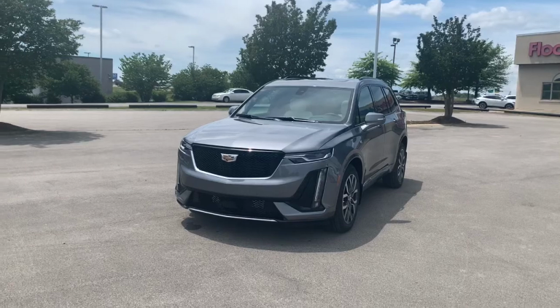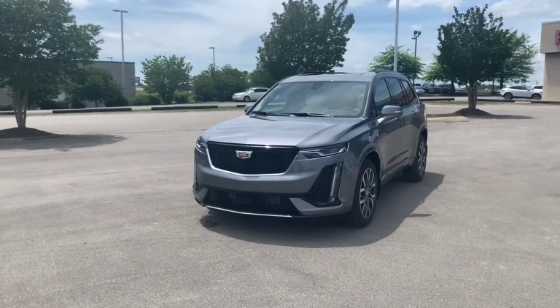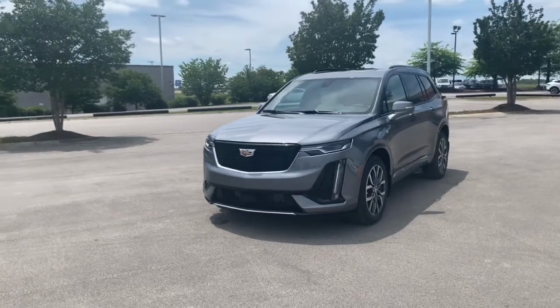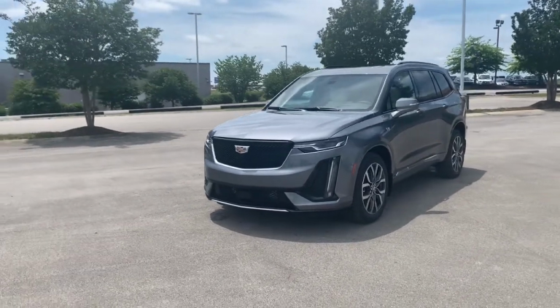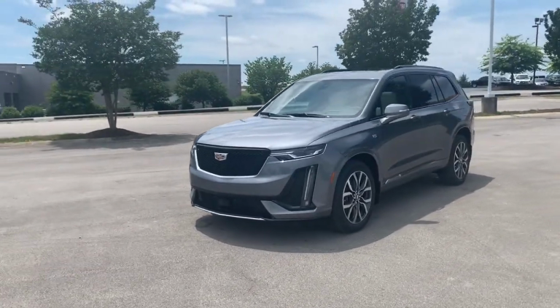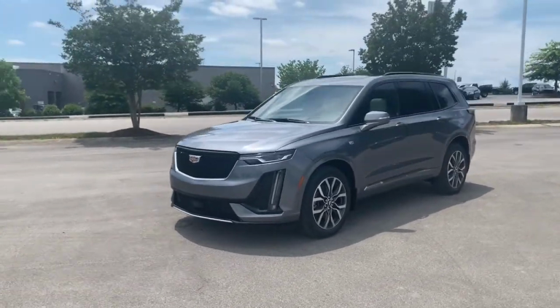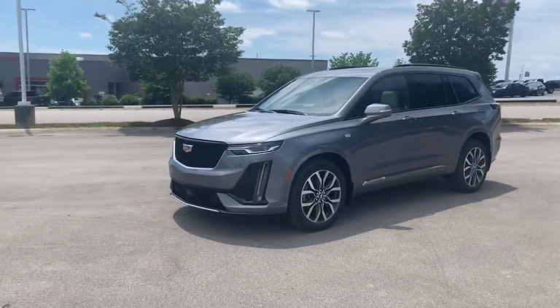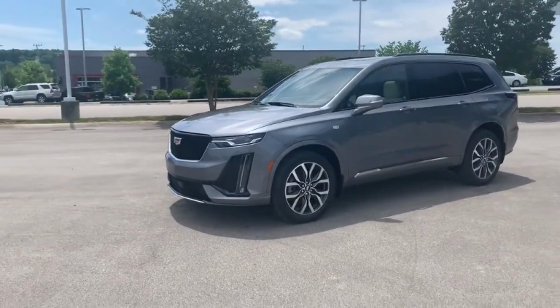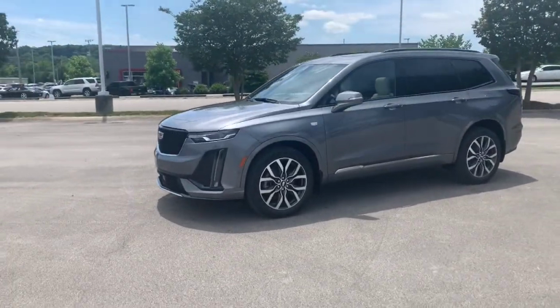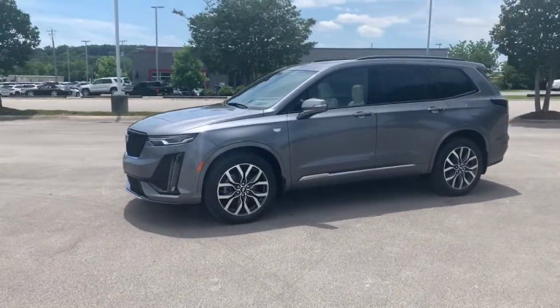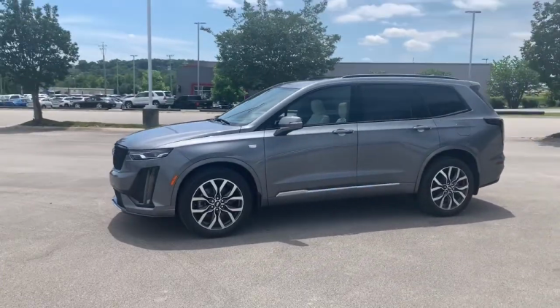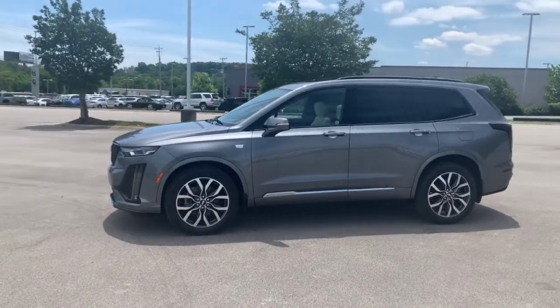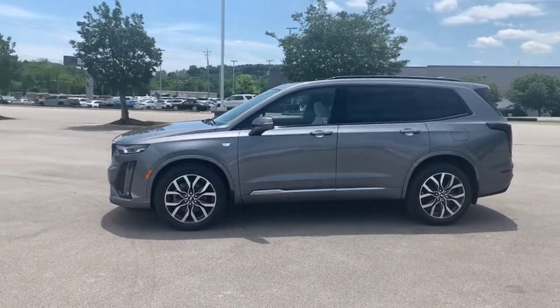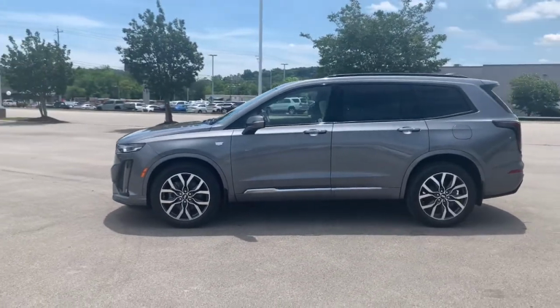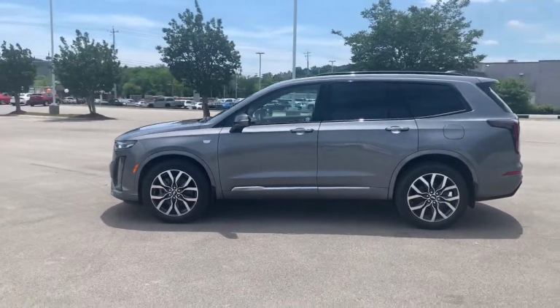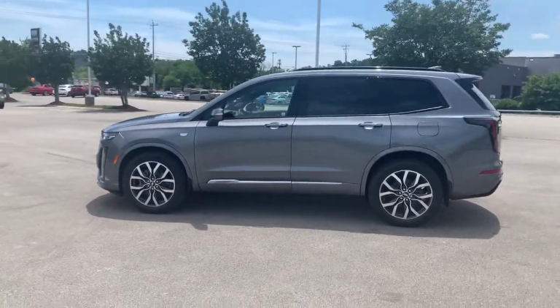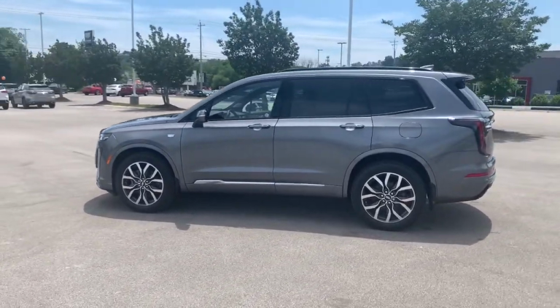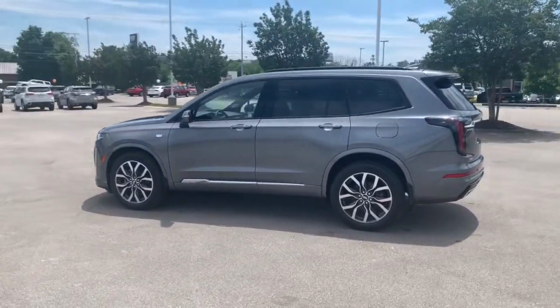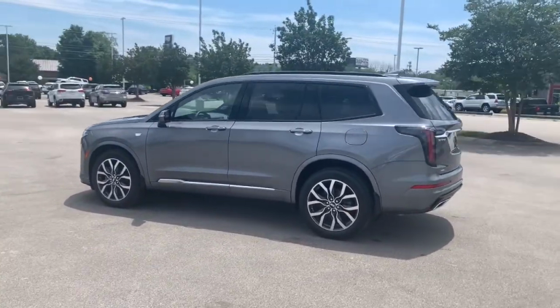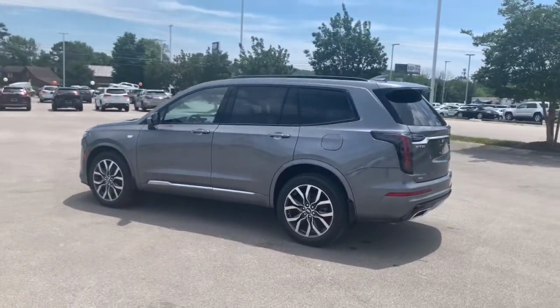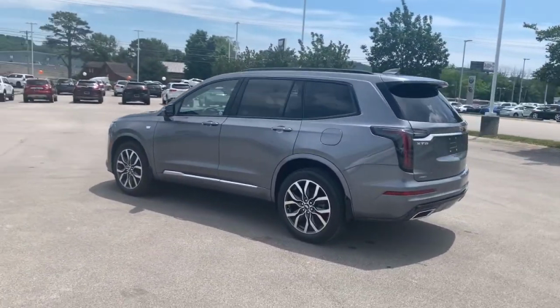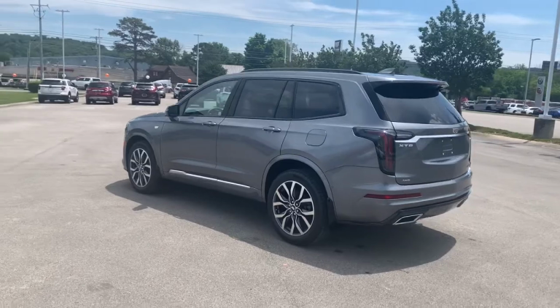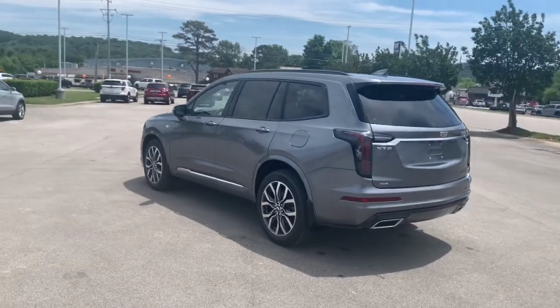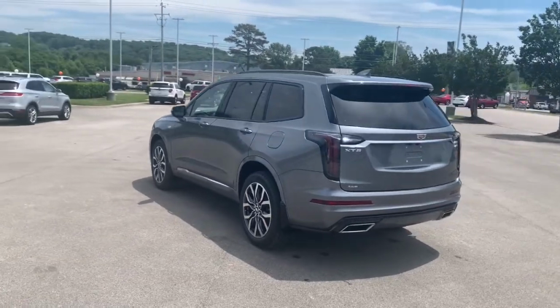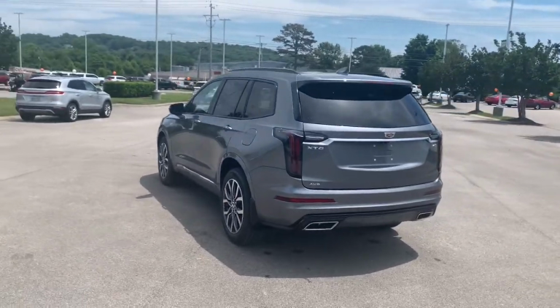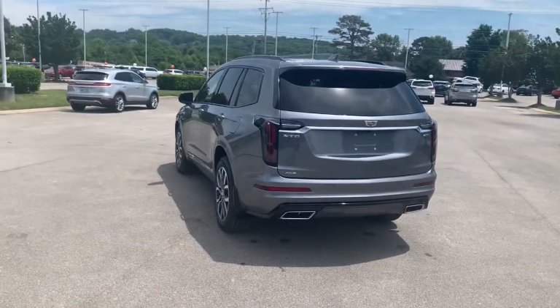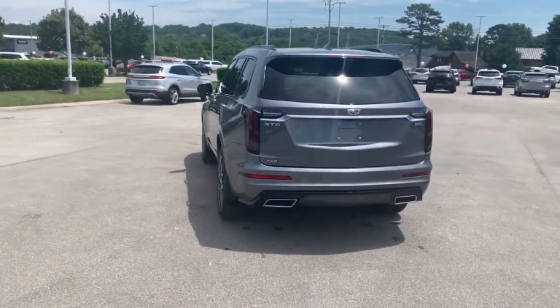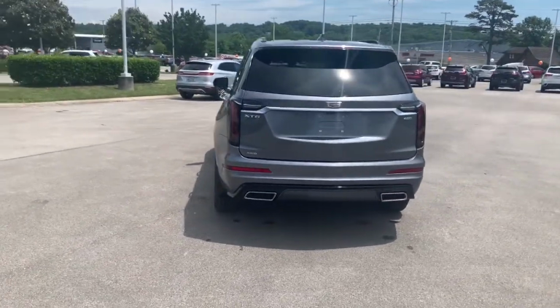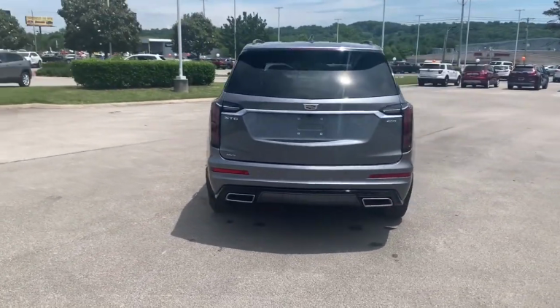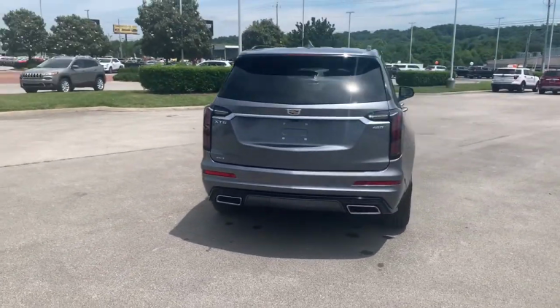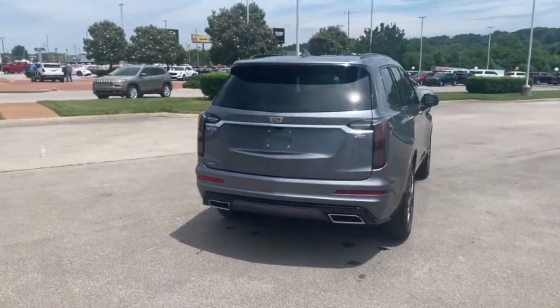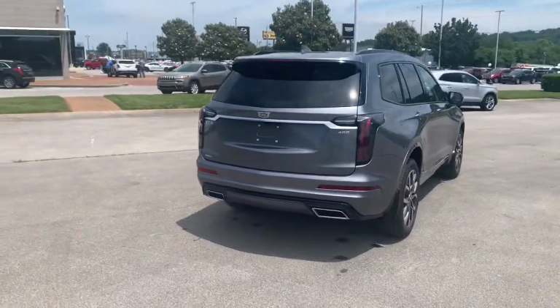You will love the features of this 2021 Cadillac XT6. This vehicle delivers the style, comfort, and efficiency you need to meet the needs of today's lifestyle. Confidence comes standard when you're behind the wheel, prepared for the journey ahead.